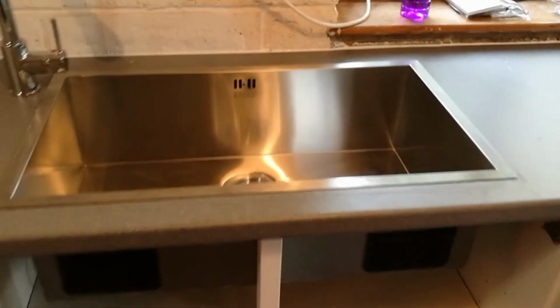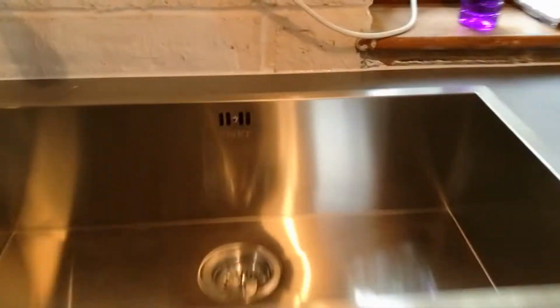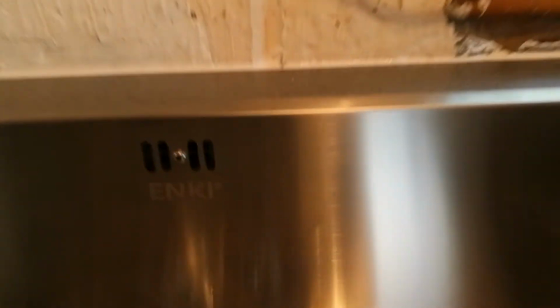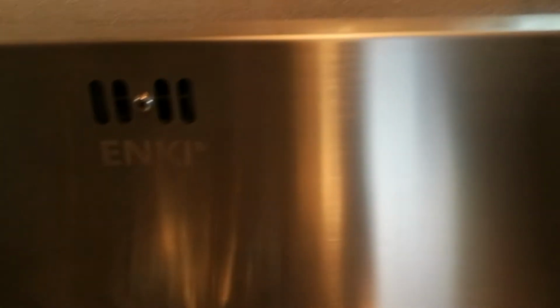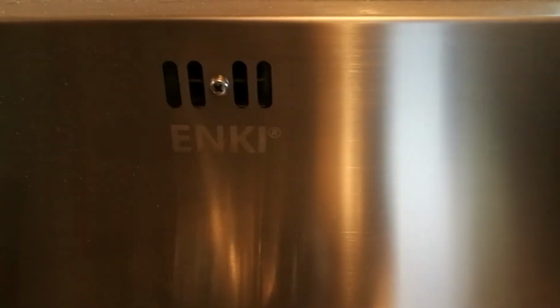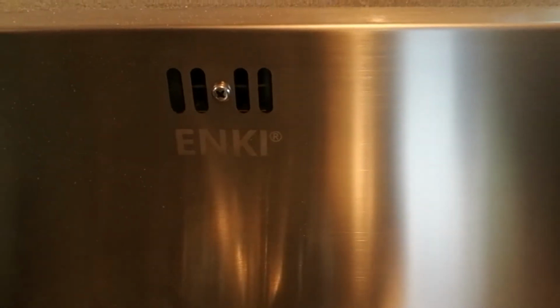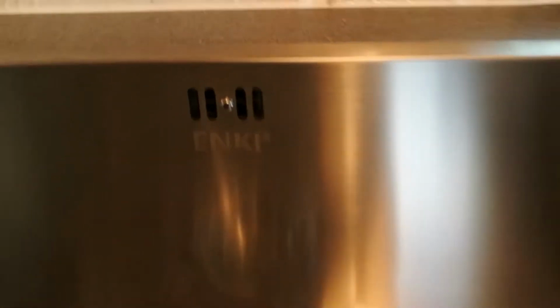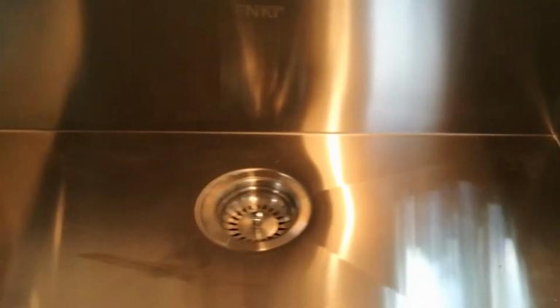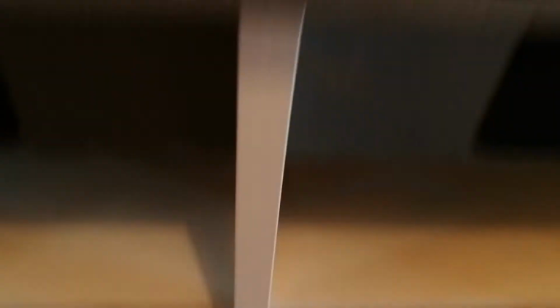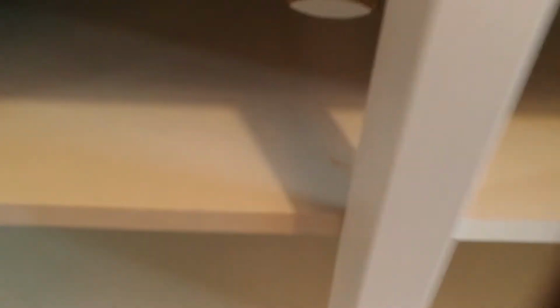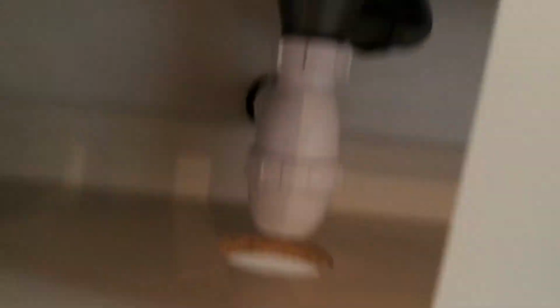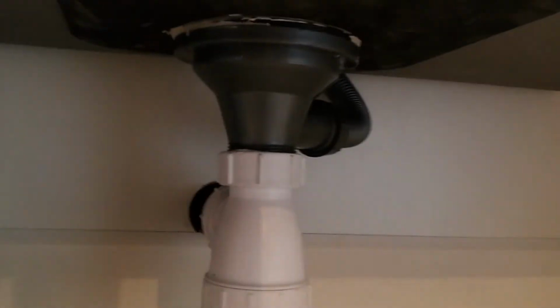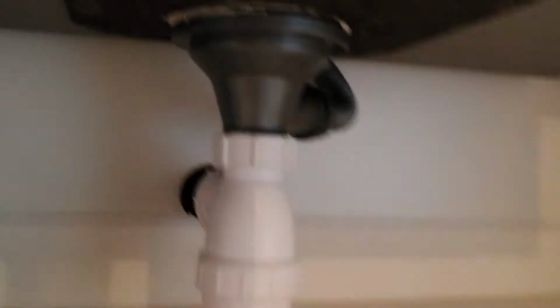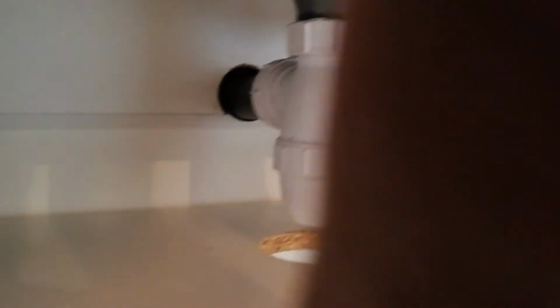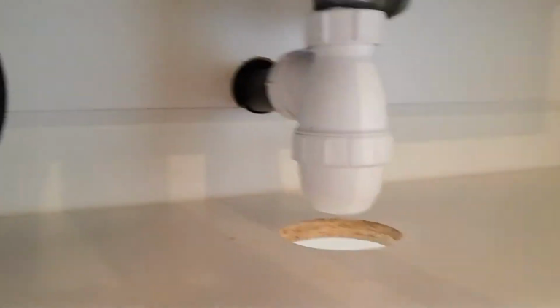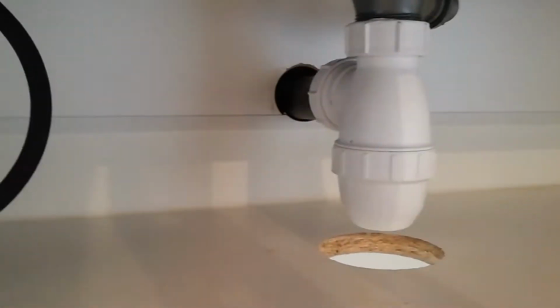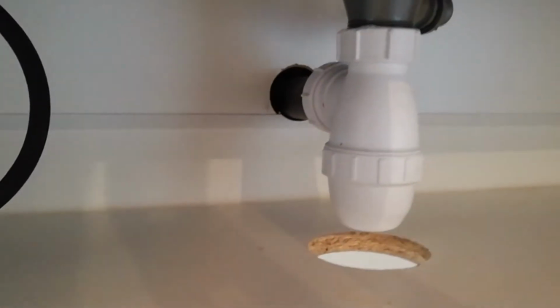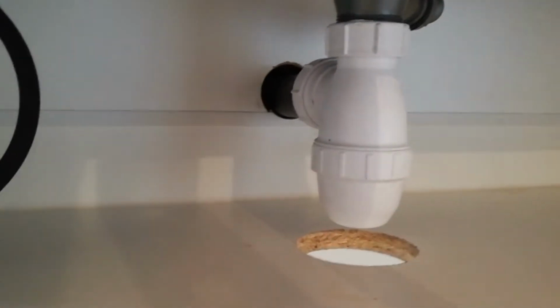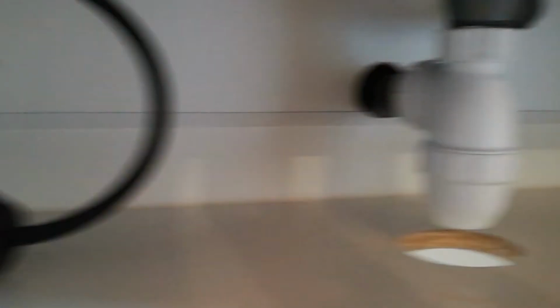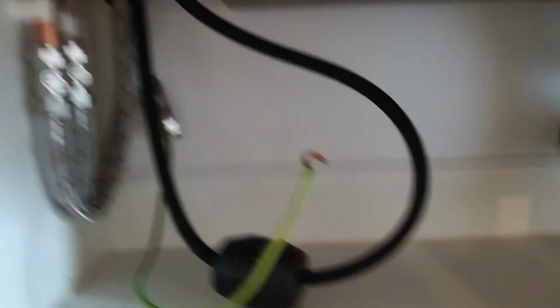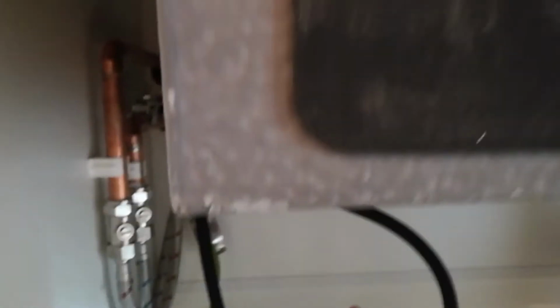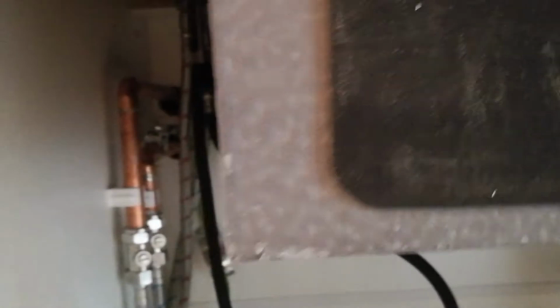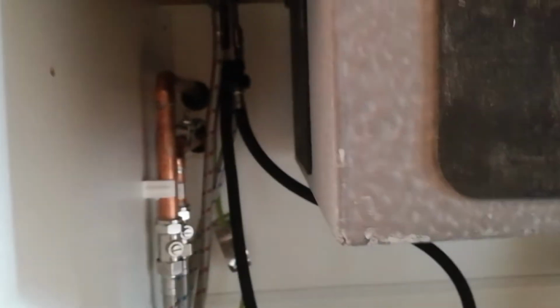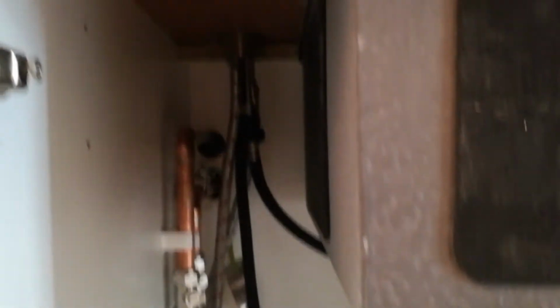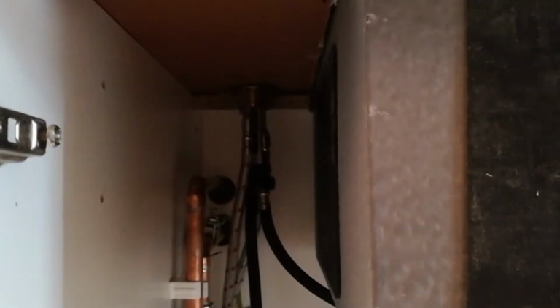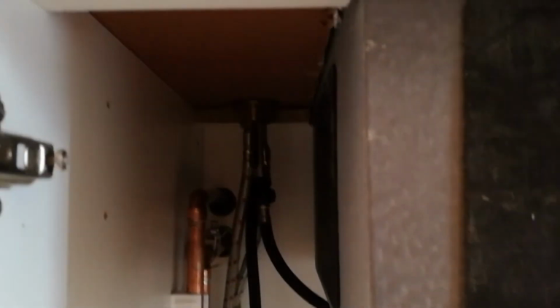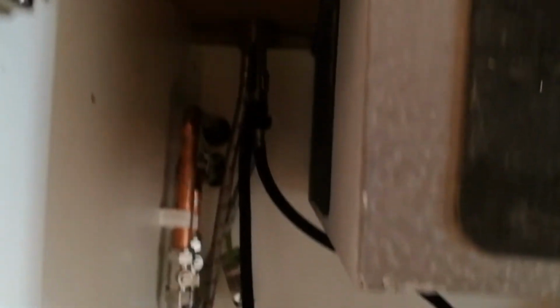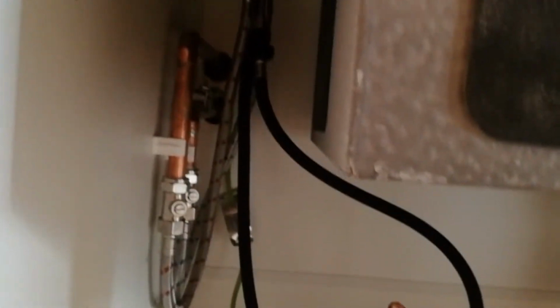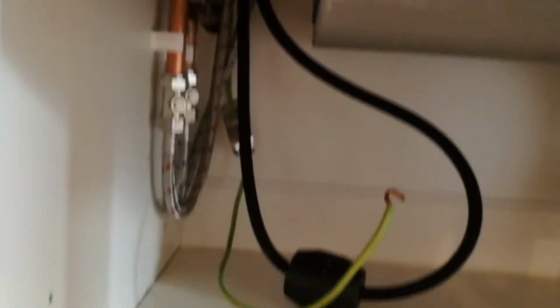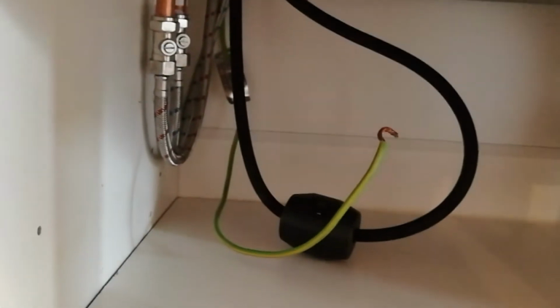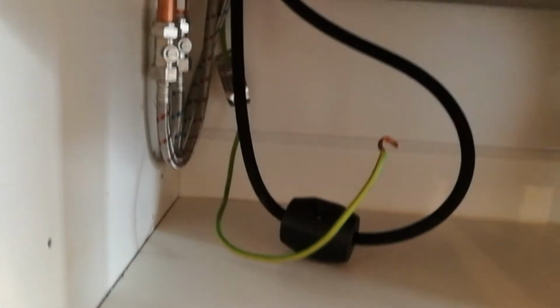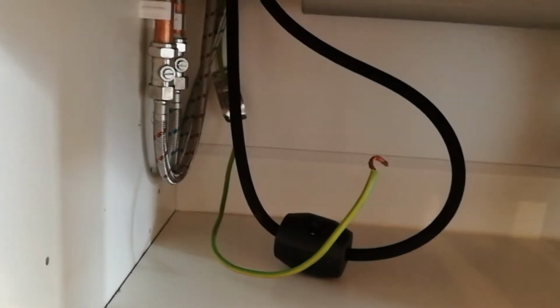The overflow is in. The waste is in. Waste and waste pipe. And we have plumbing for the tap and the rise and fall mechanism.